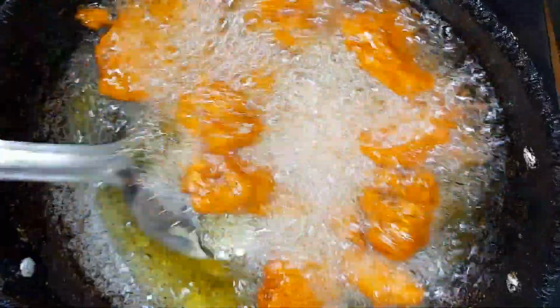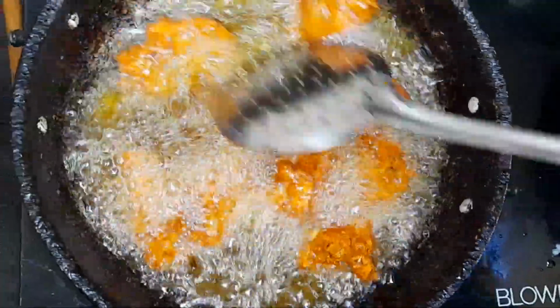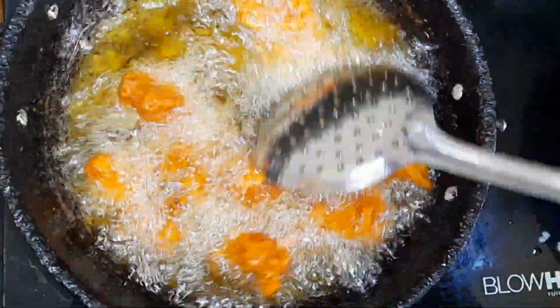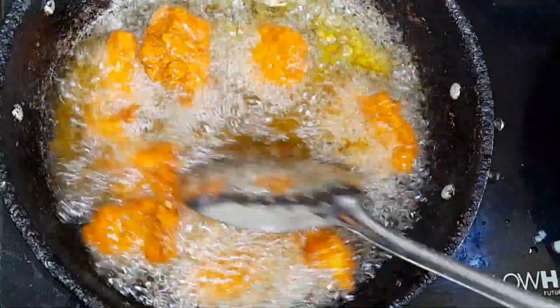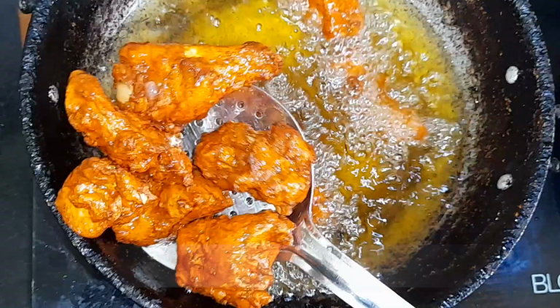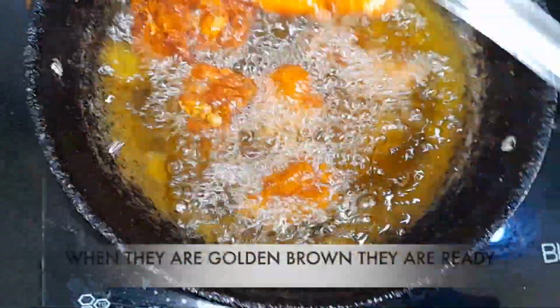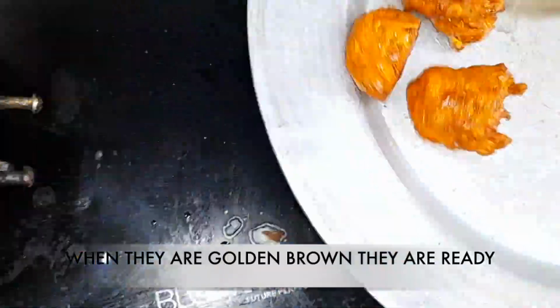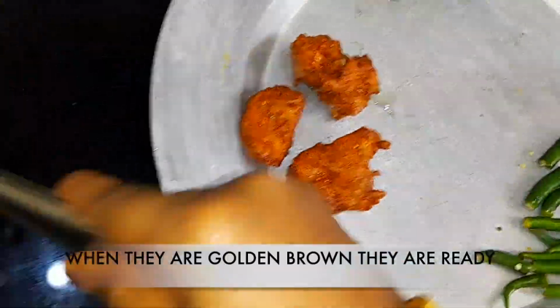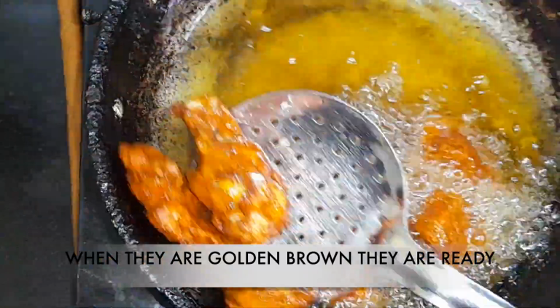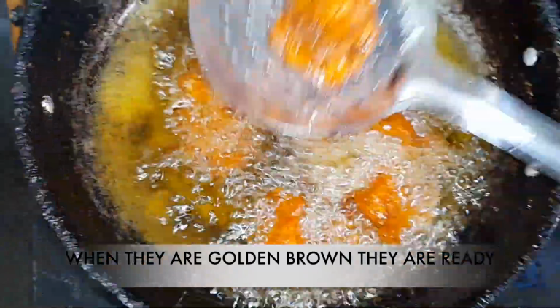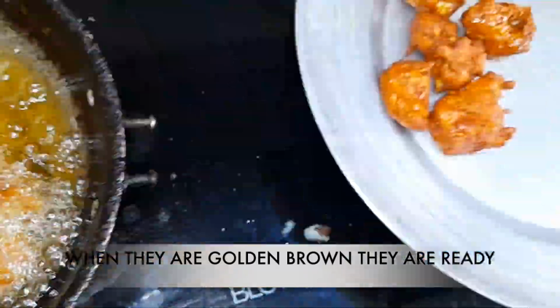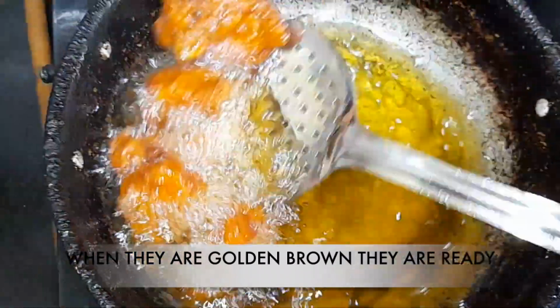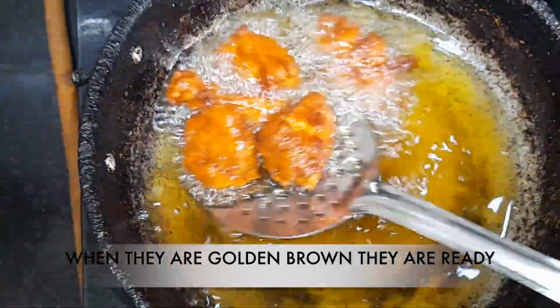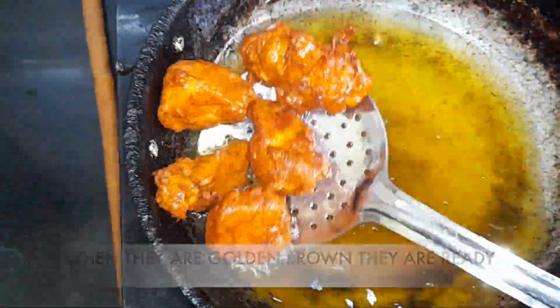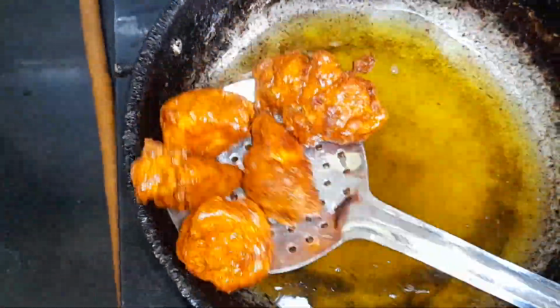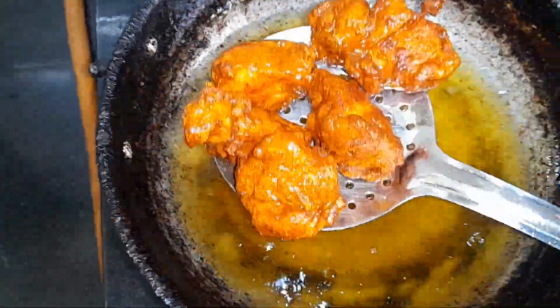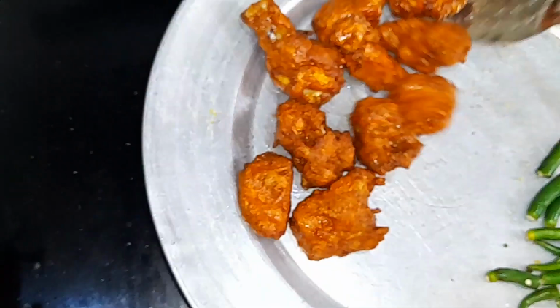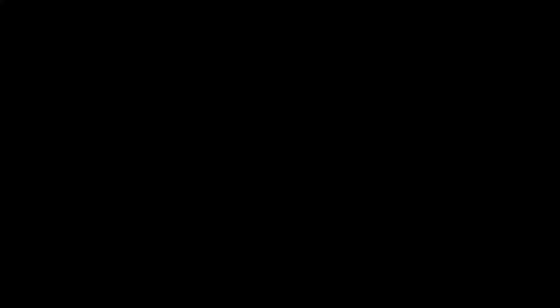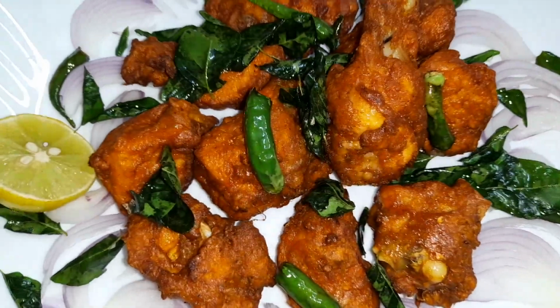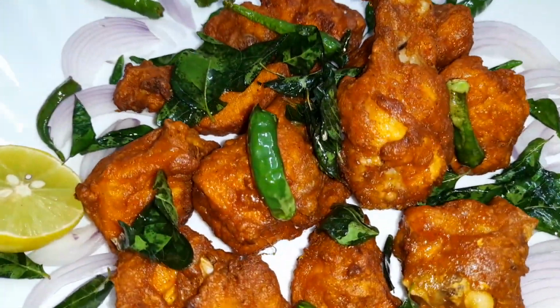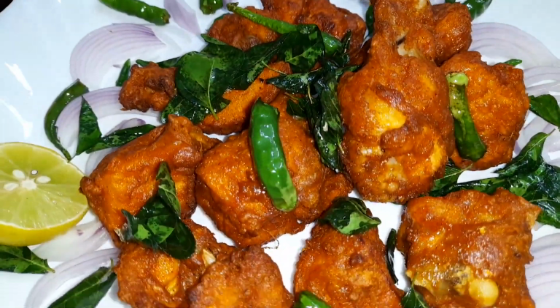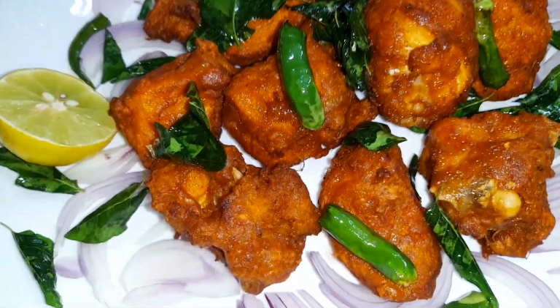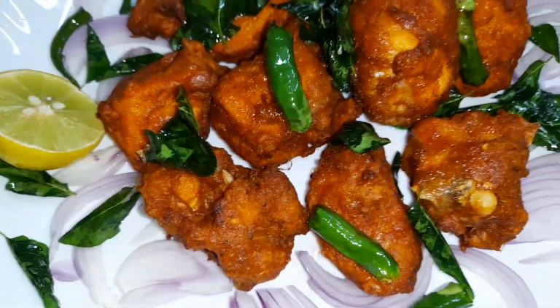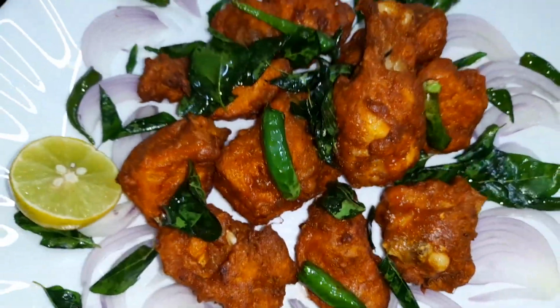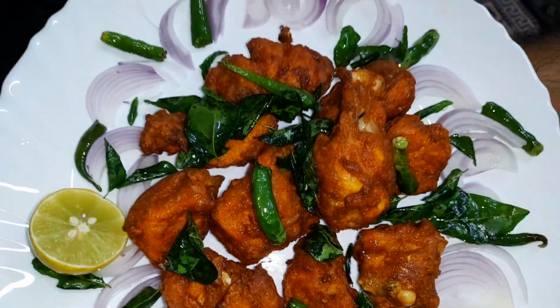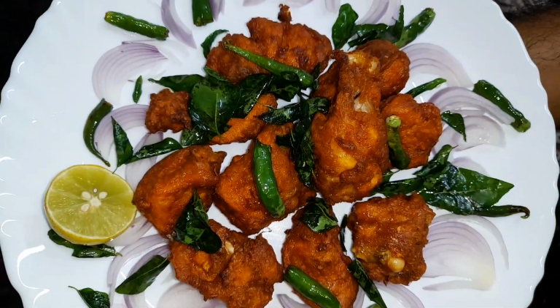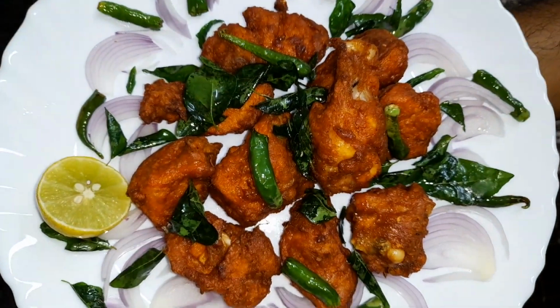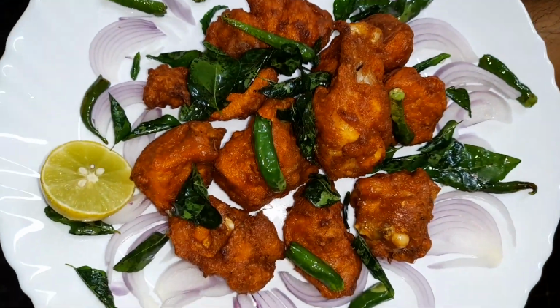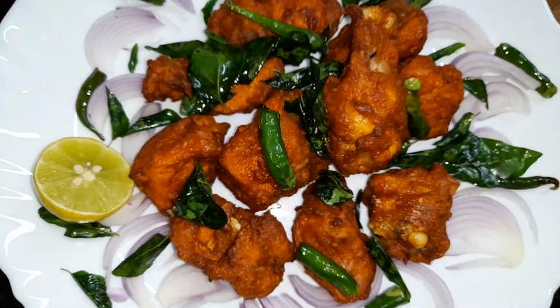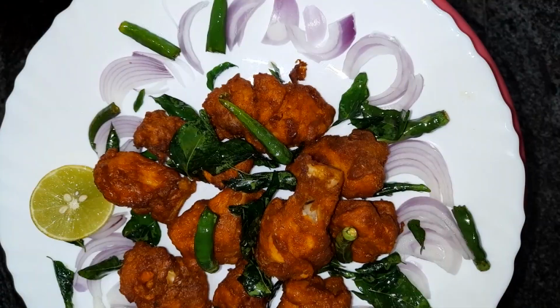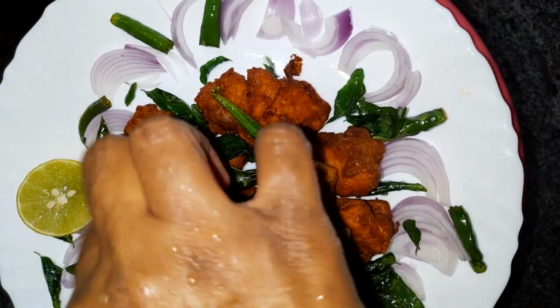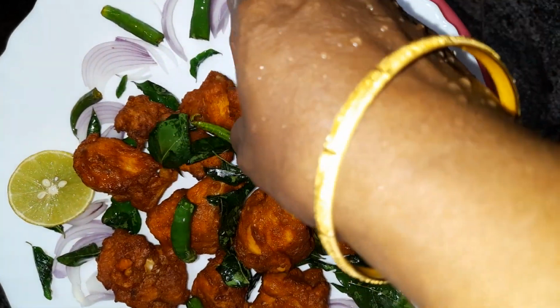When the chicken is a golden brown colour, it is ready. Now we have to take it into the serving pot and garnish it according to your wish. Our tasty hotel style kebab is now ready to have.